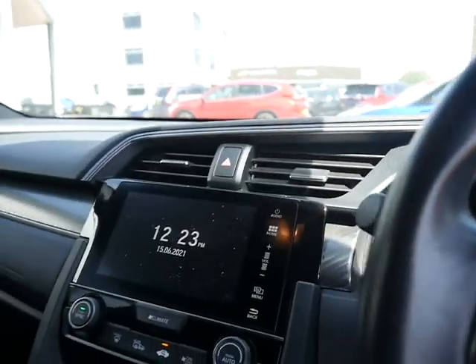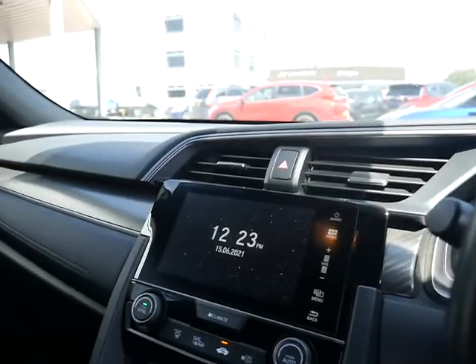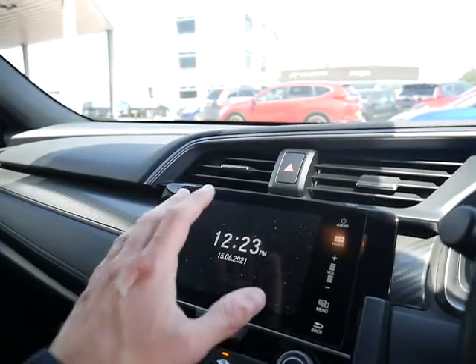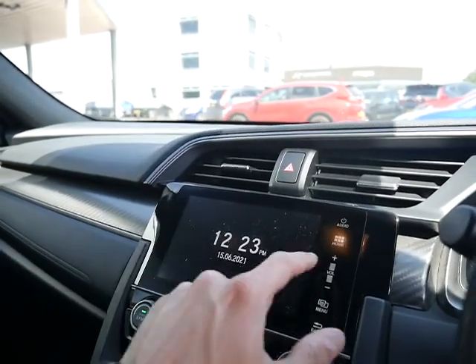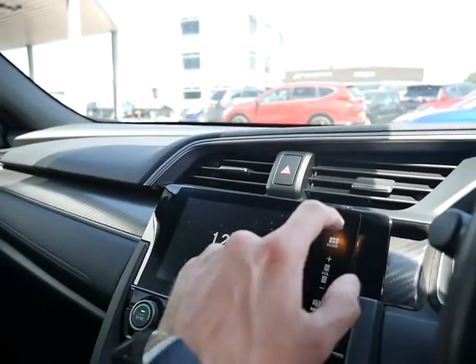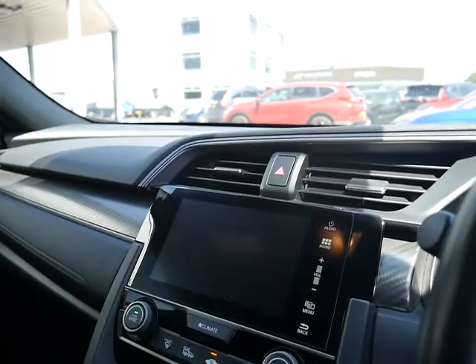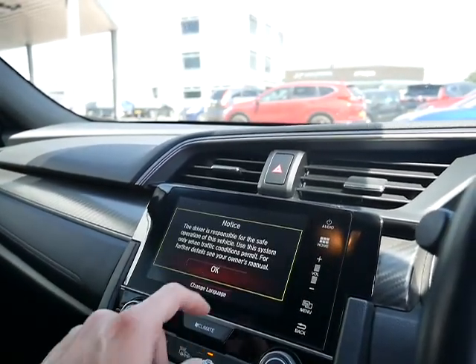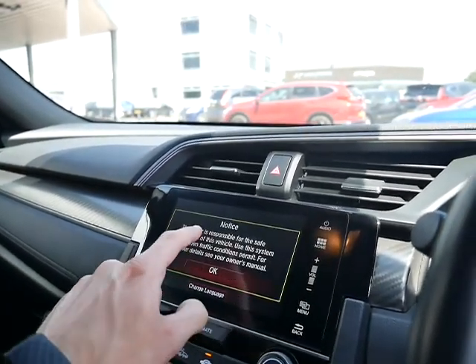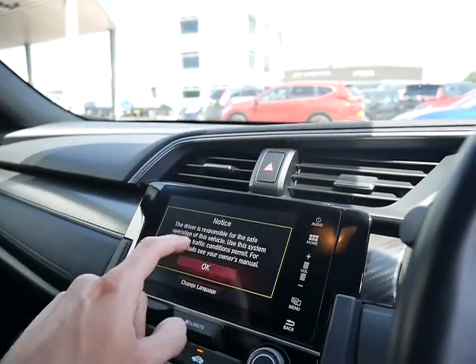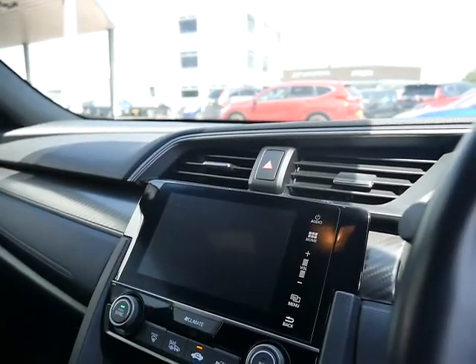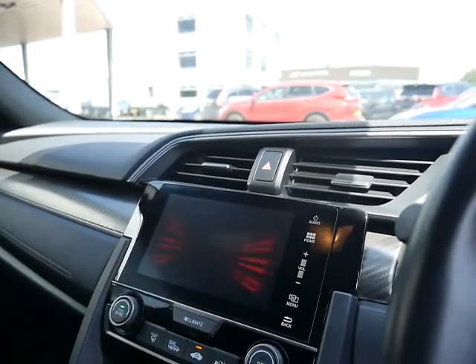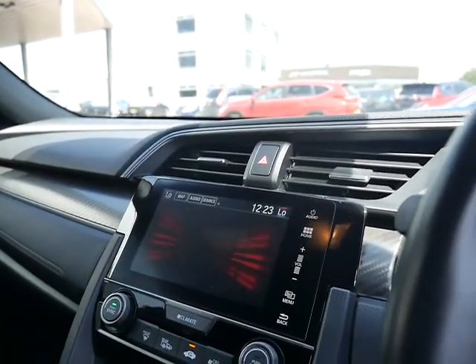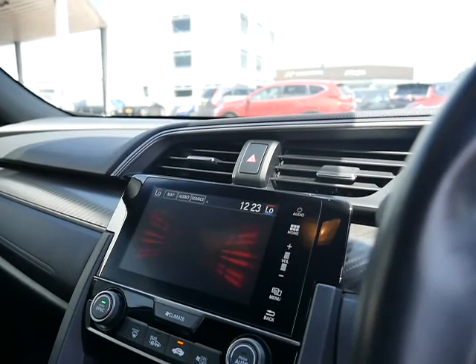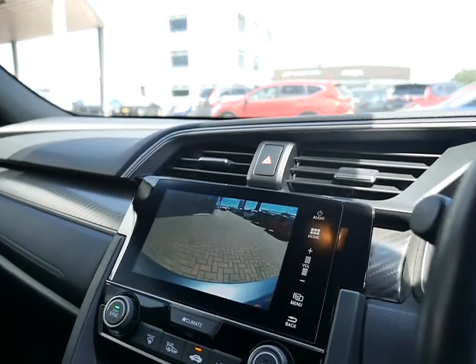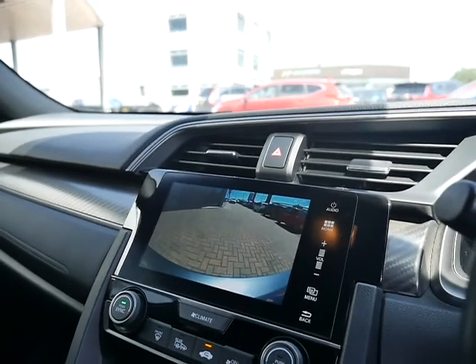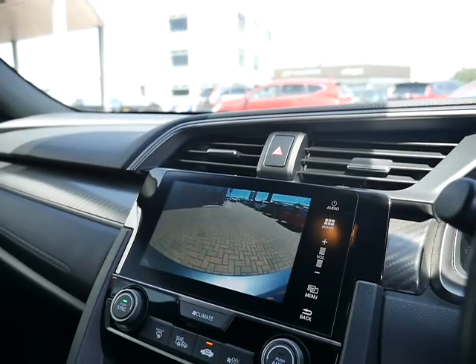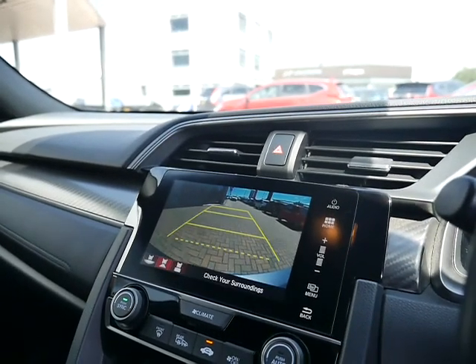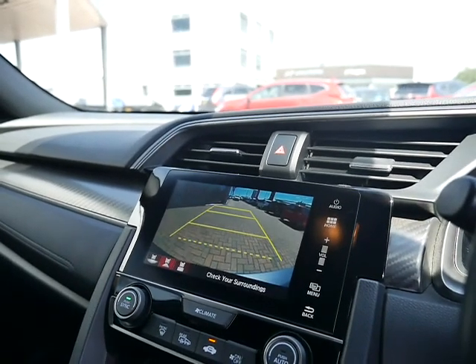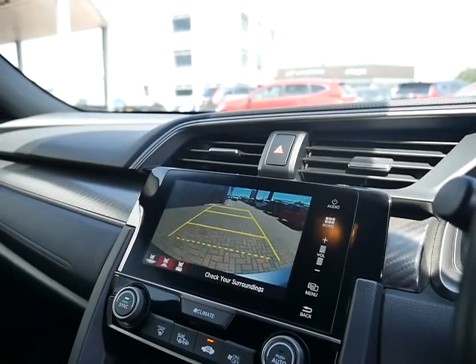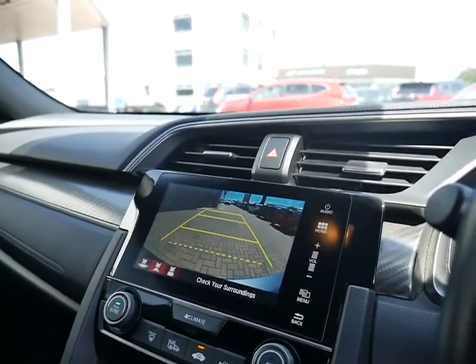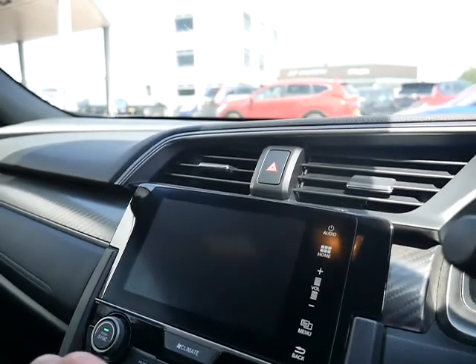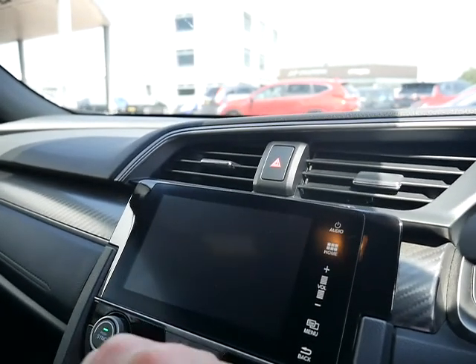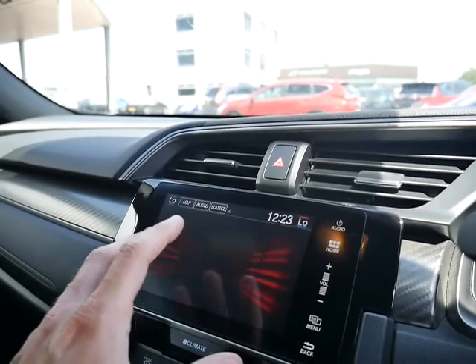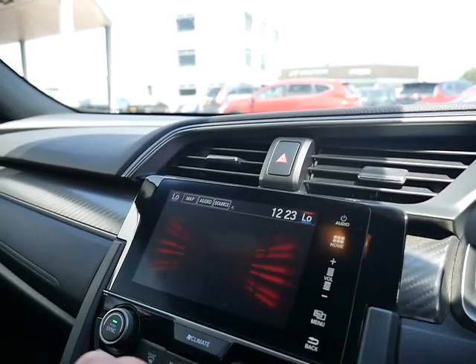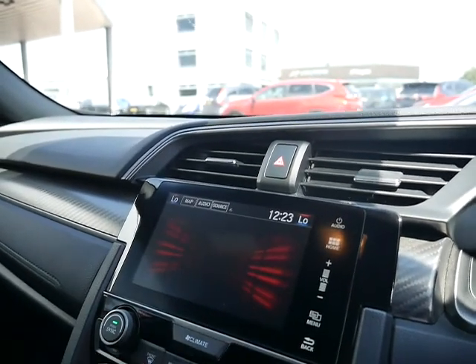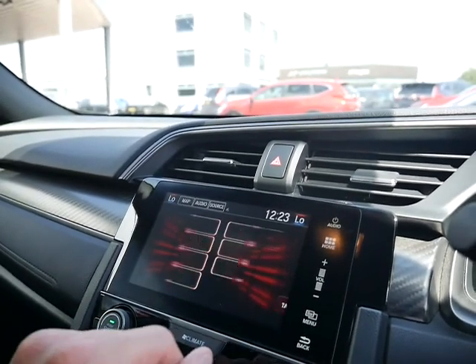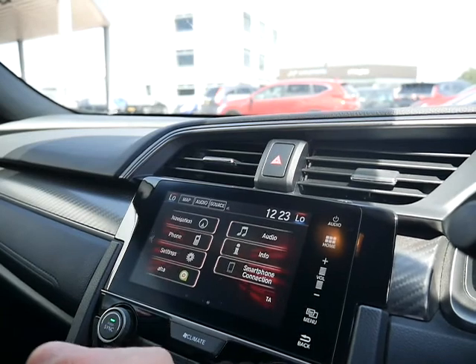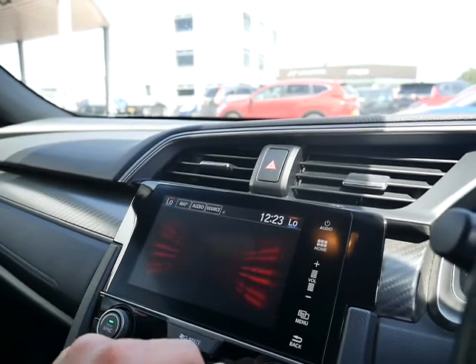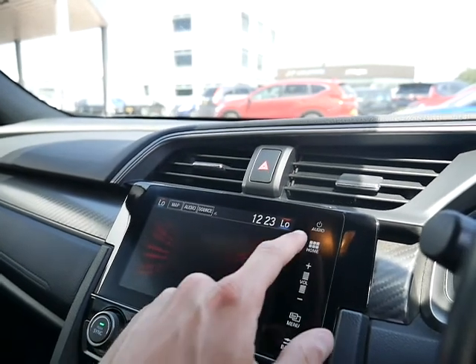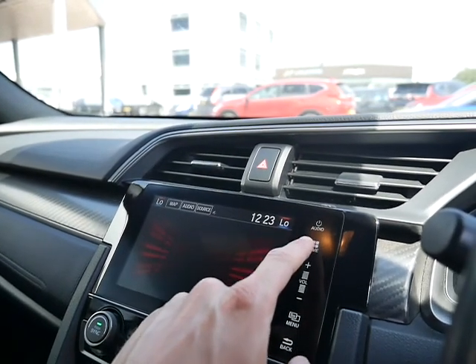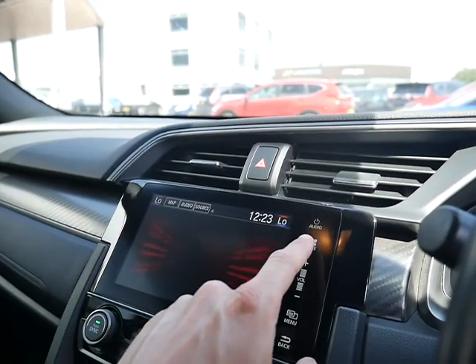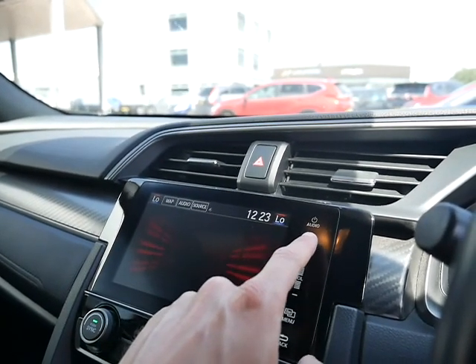This is your touchscreen which doubles up as your reversing camera, as you can see when you pop it in reverse. It also has satellite navigation, which I'll just show you now — very nice and clear. All the relevant book packs are located just down there.